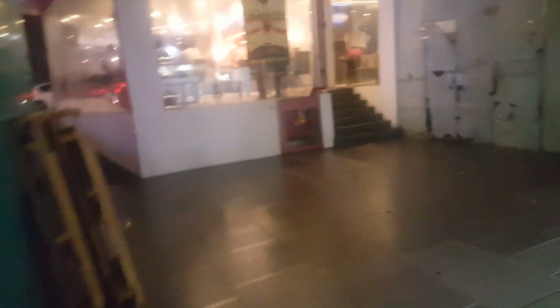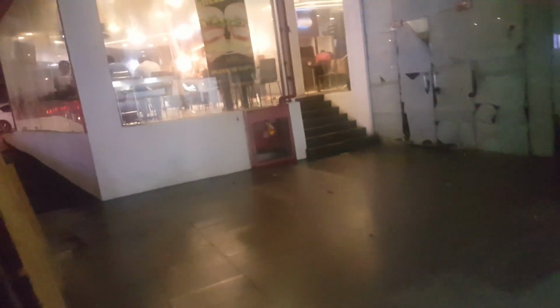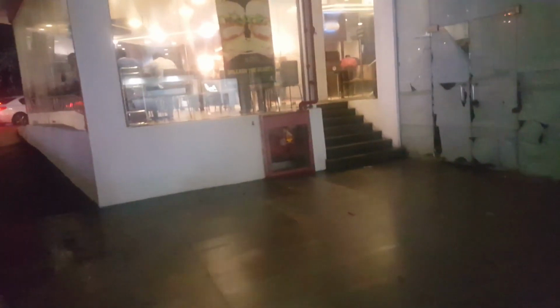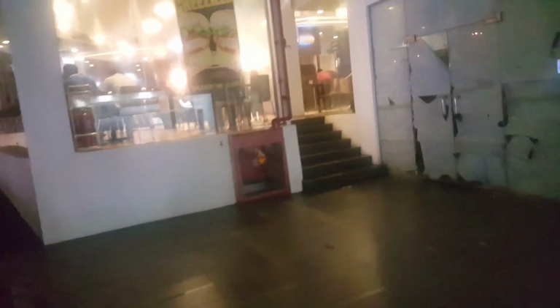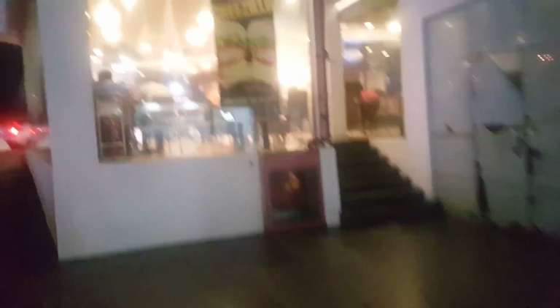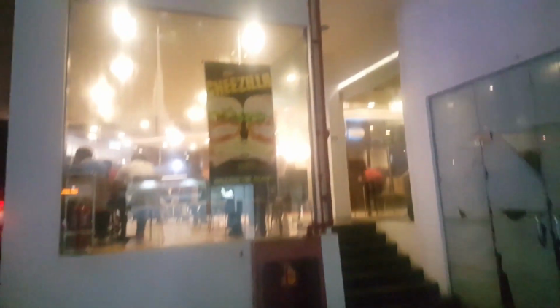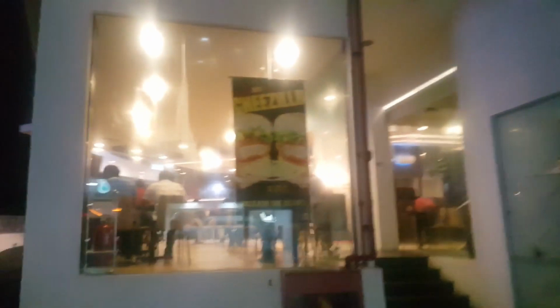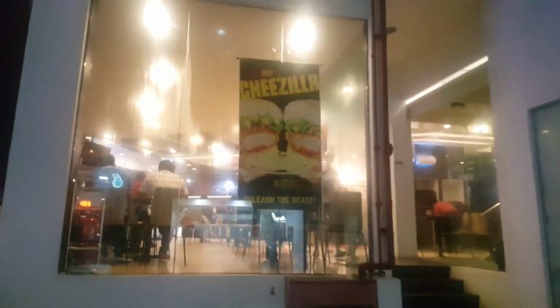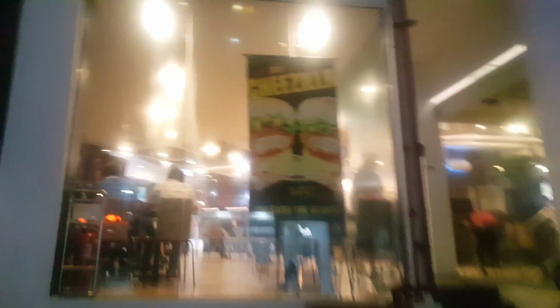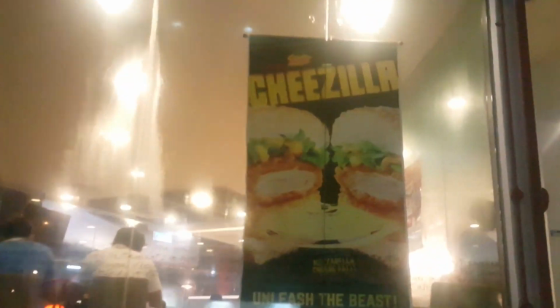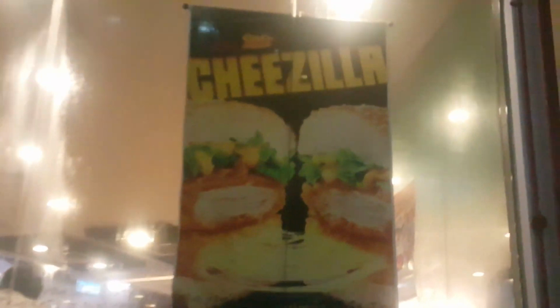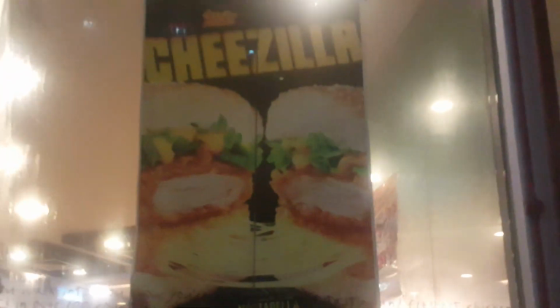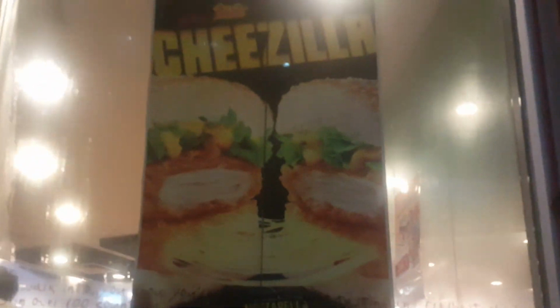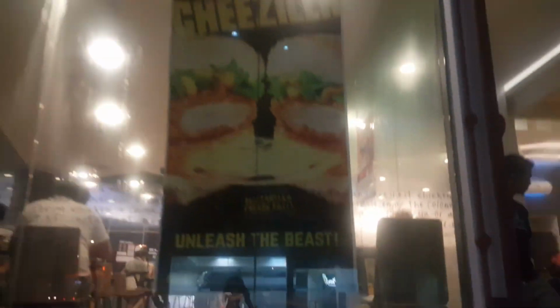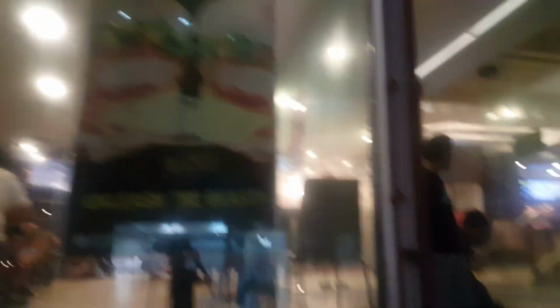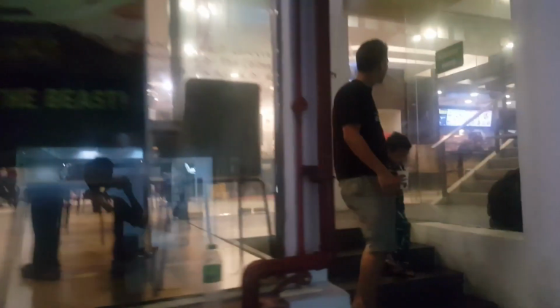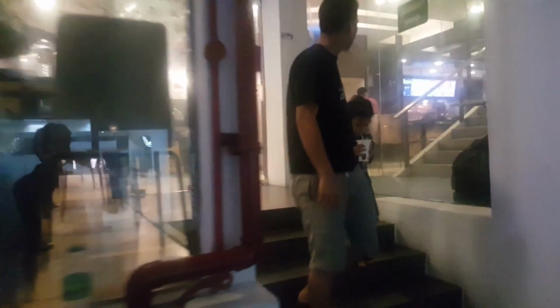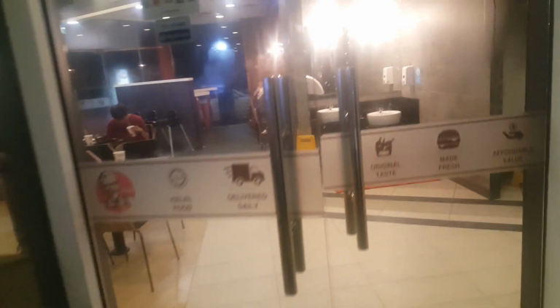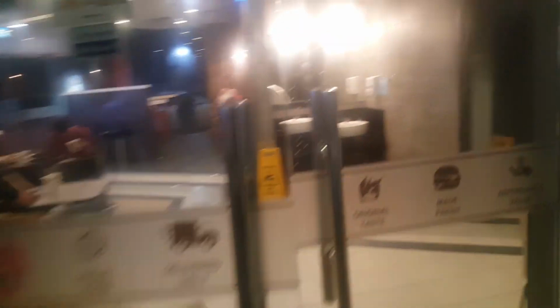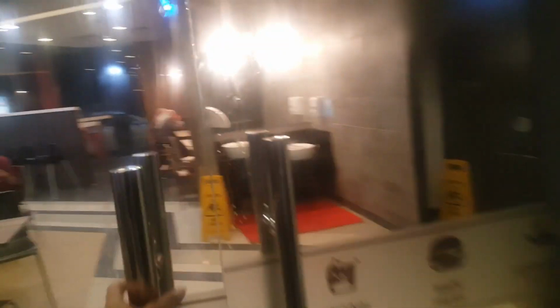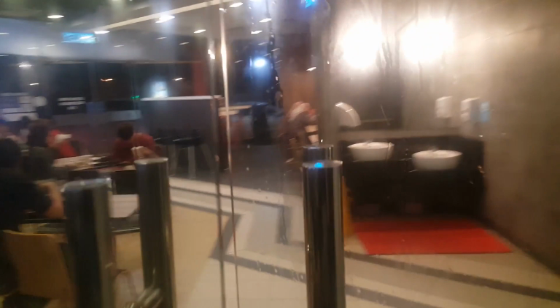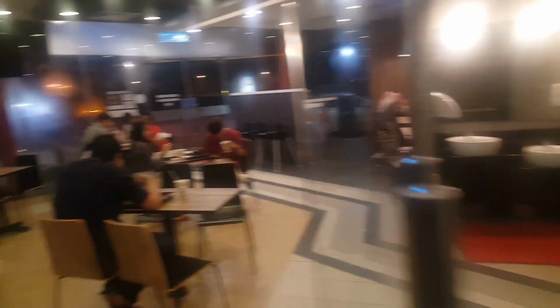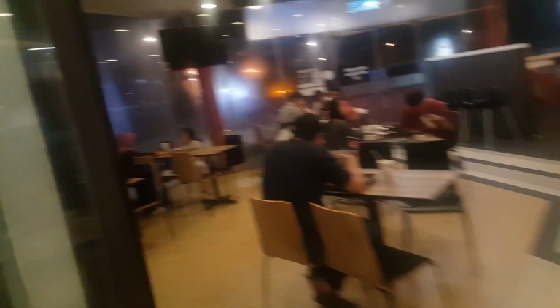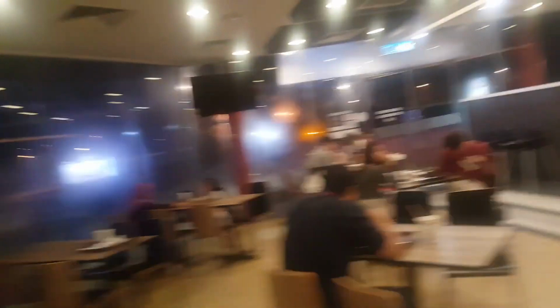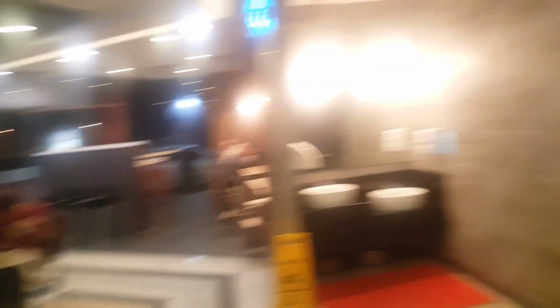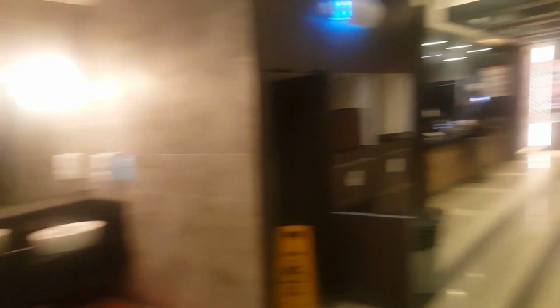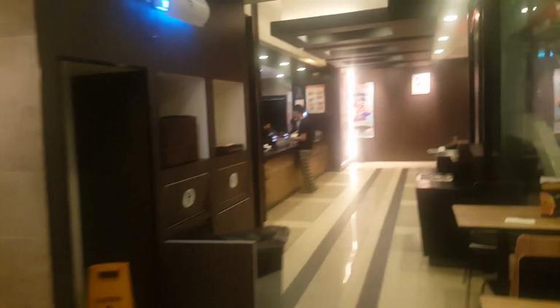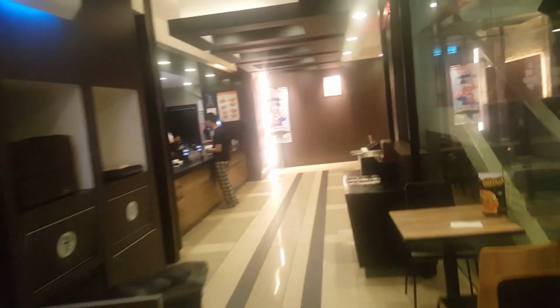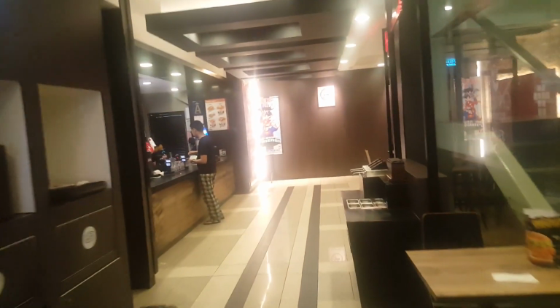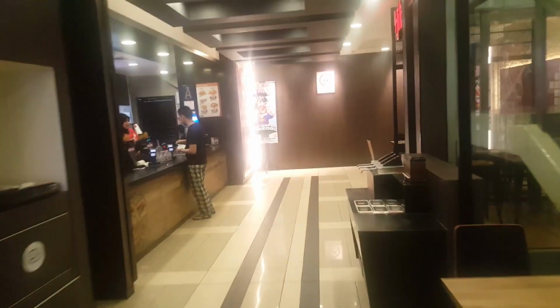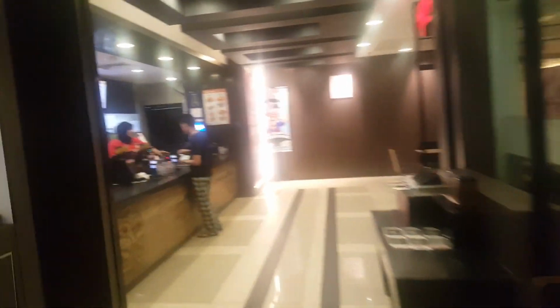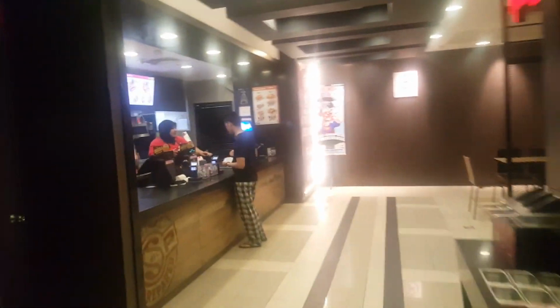Good evening. I'm at KFC and I've heard about this new Cheese Zilla burger promotion, so I'm going to try this new burger promotion called Cheese Zilla.